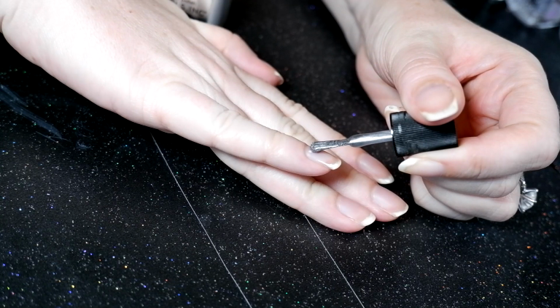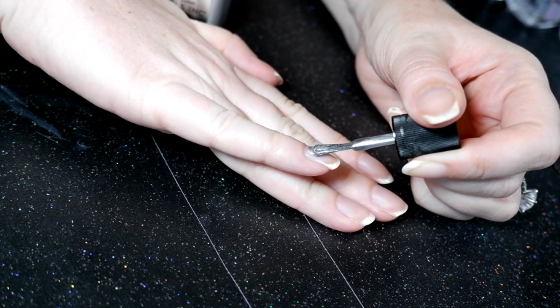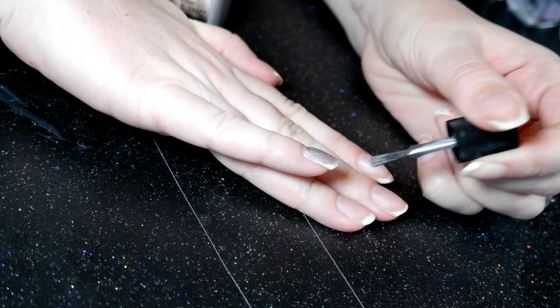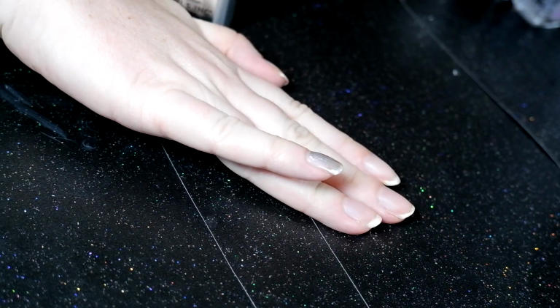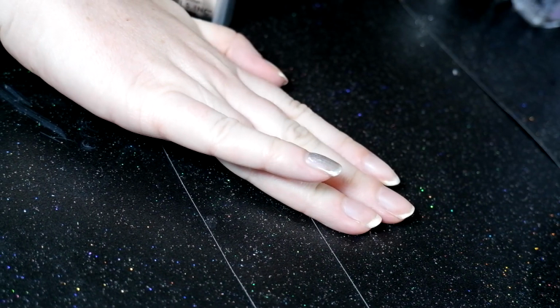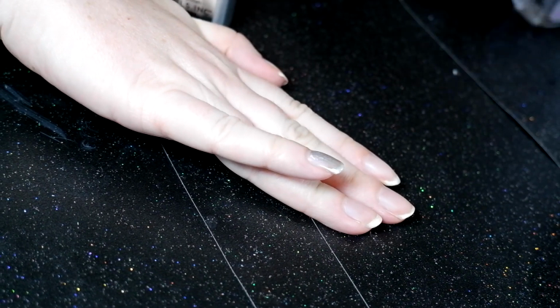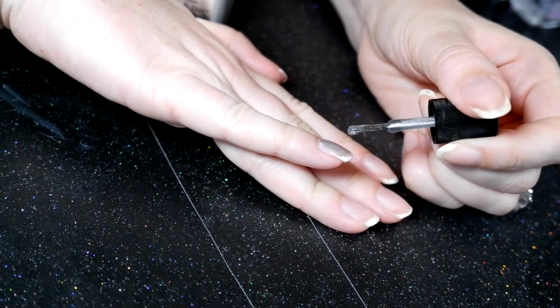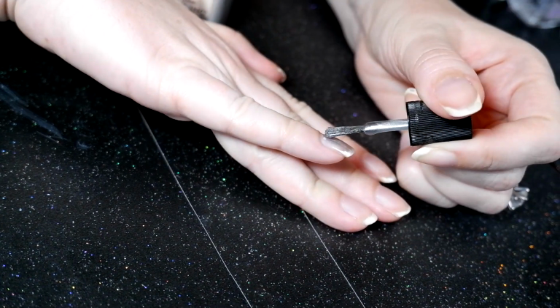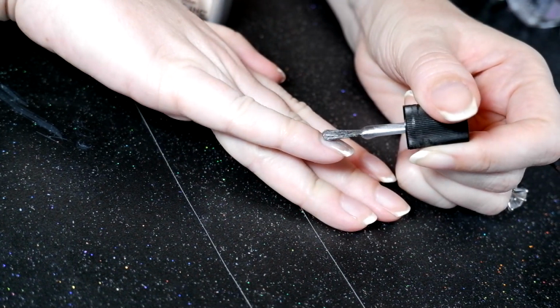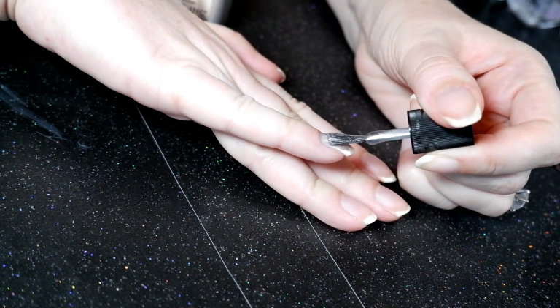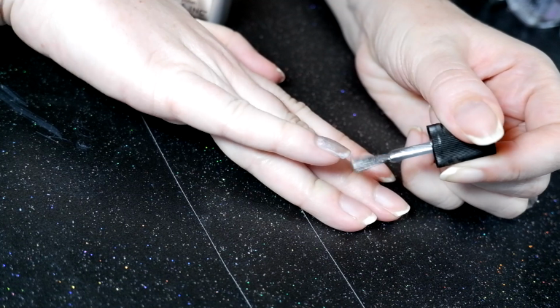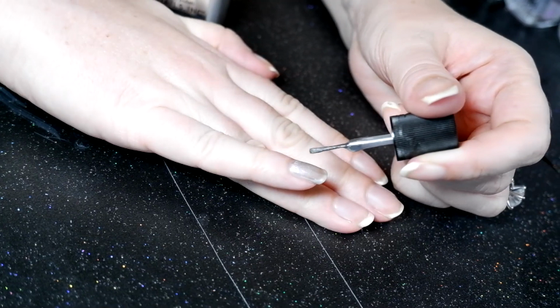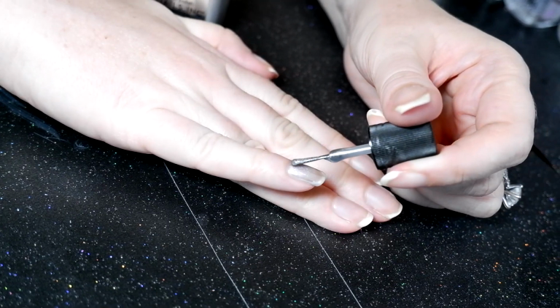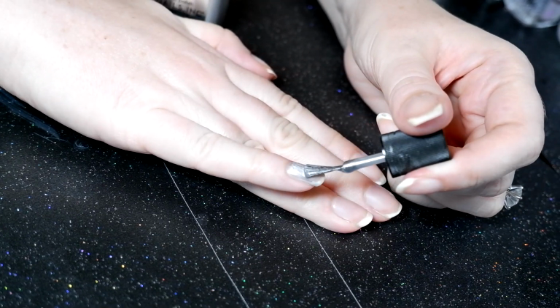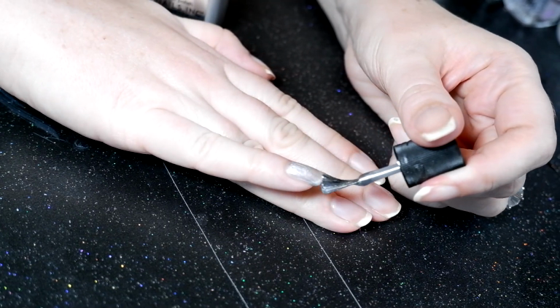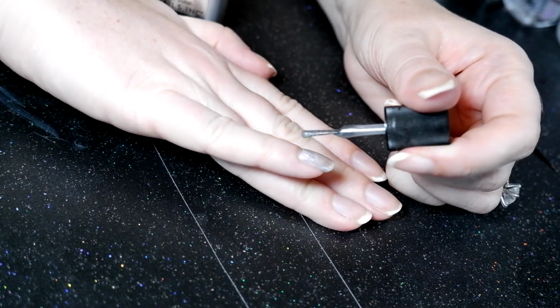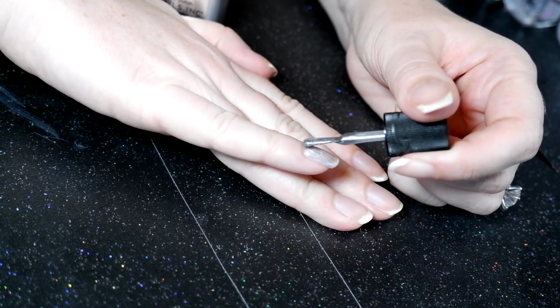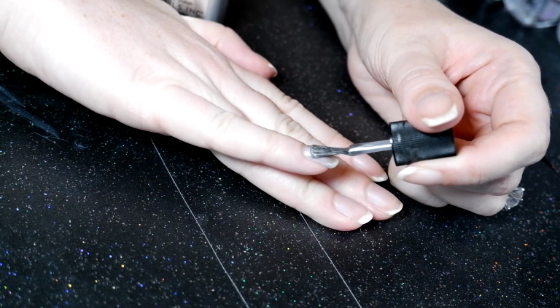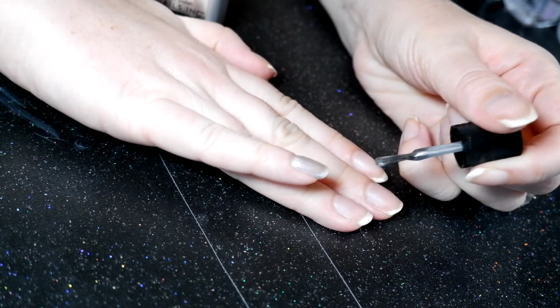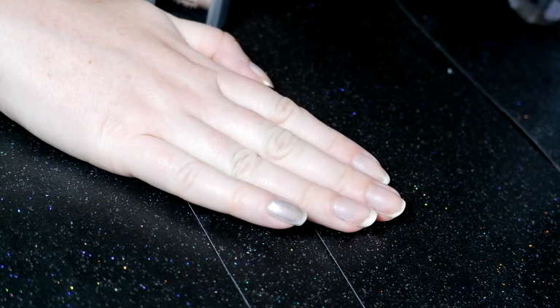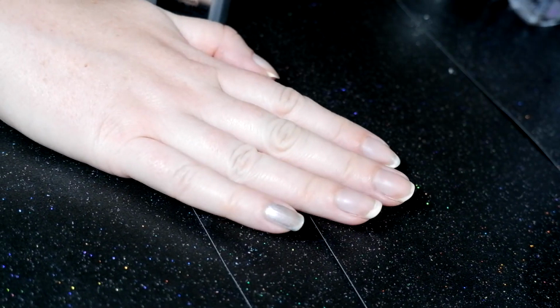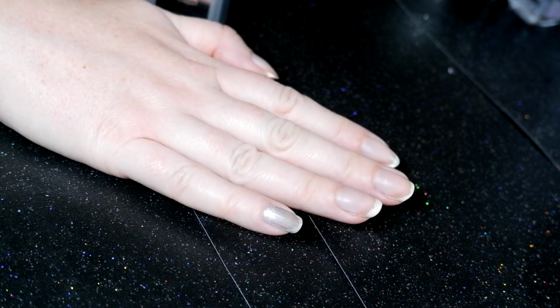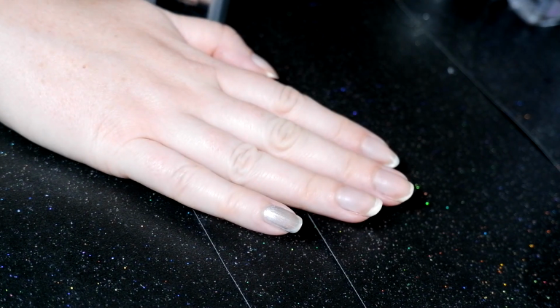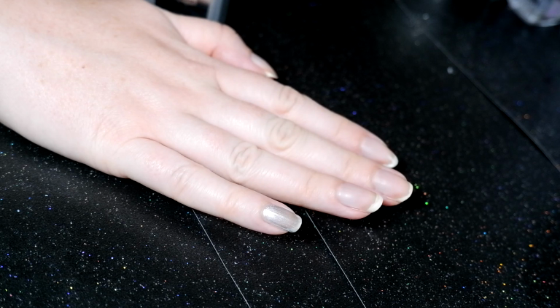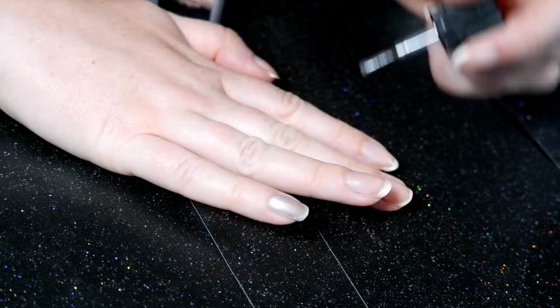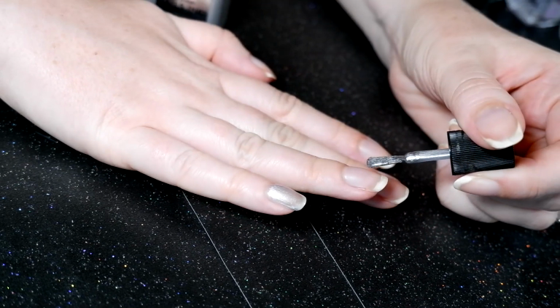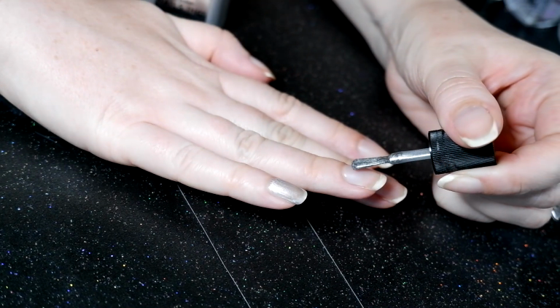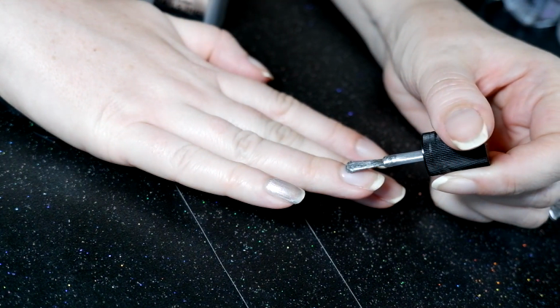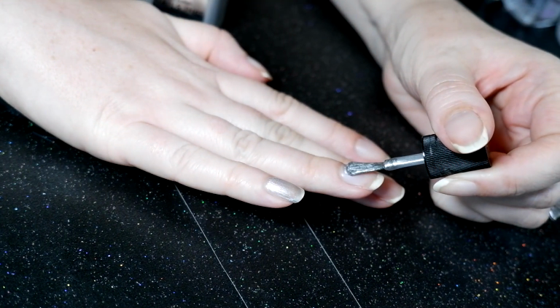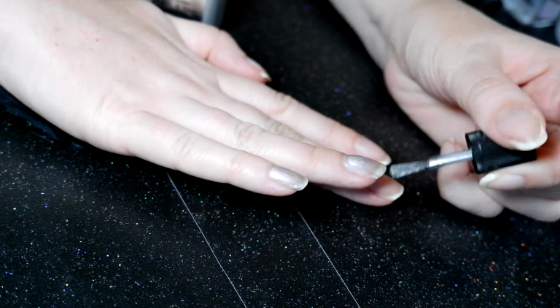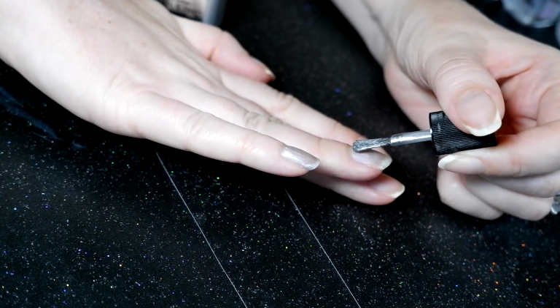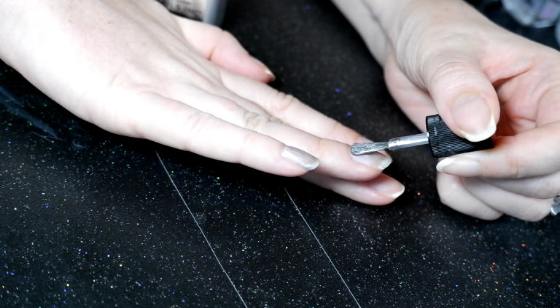As a test I tried the mirror polish again but this time without base coat, and it looked so much better. As it turns out, the Revlon base coat really did mess up the polish. I've never had this happen before.